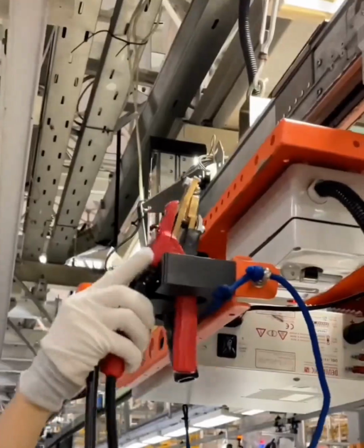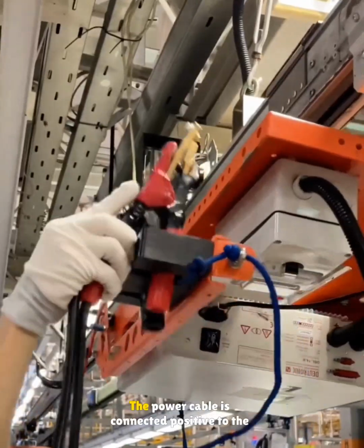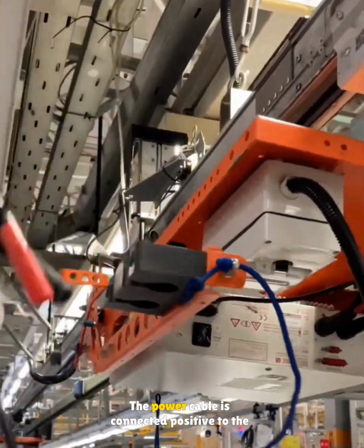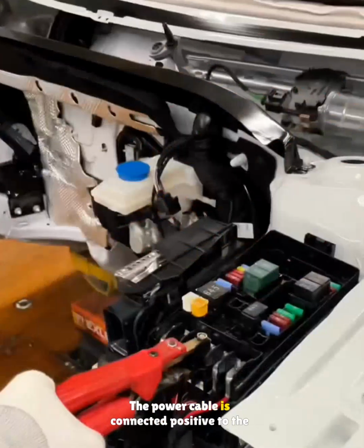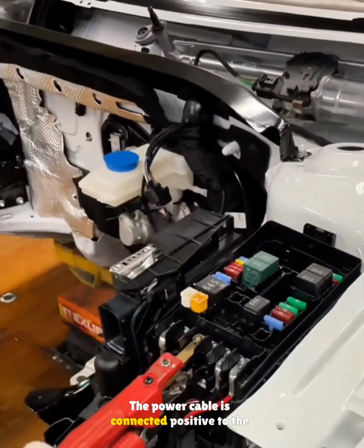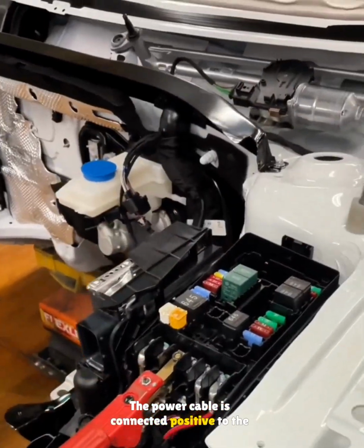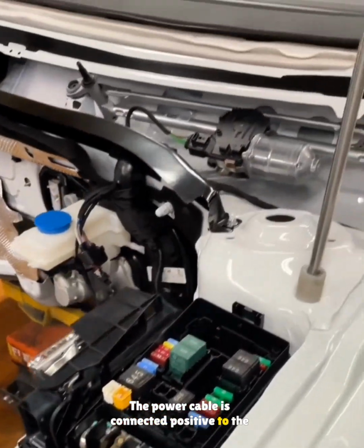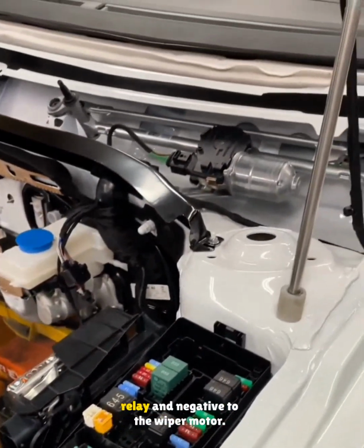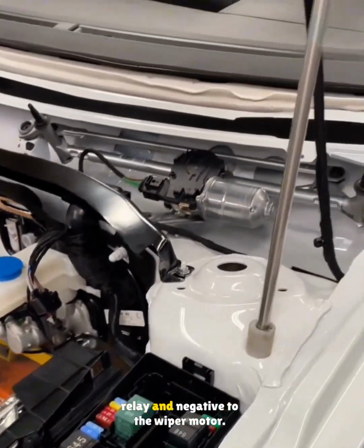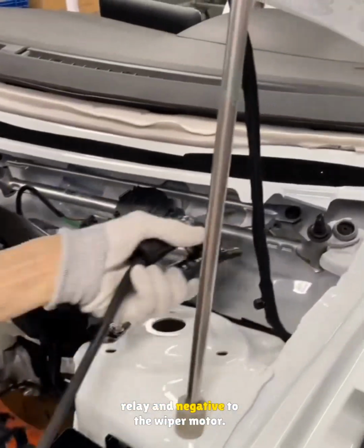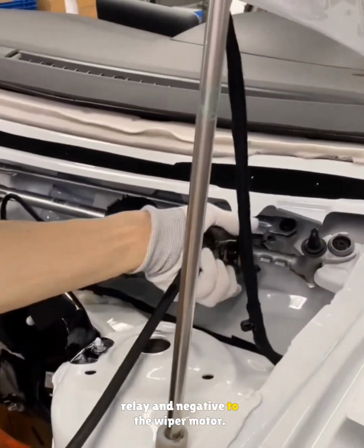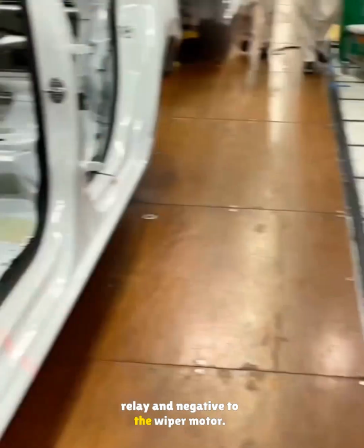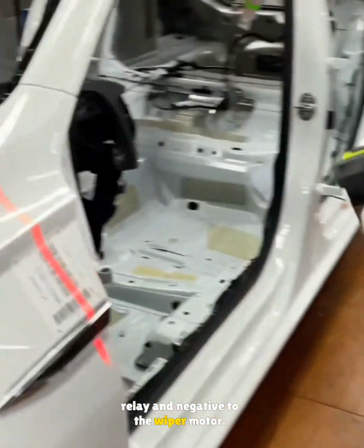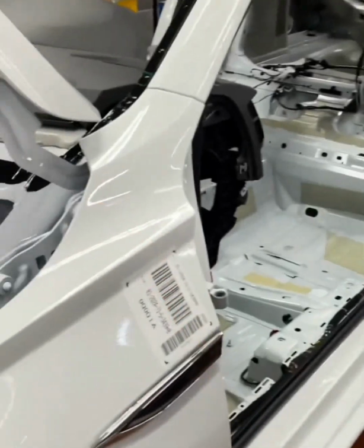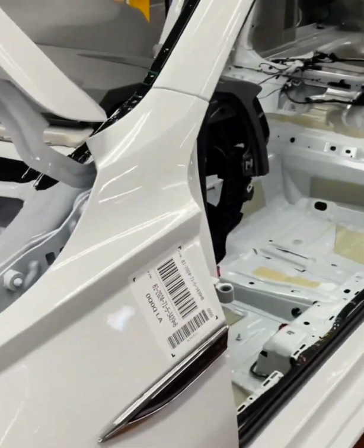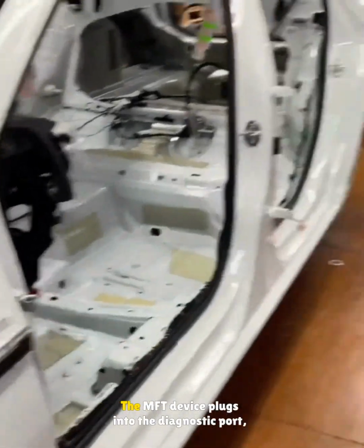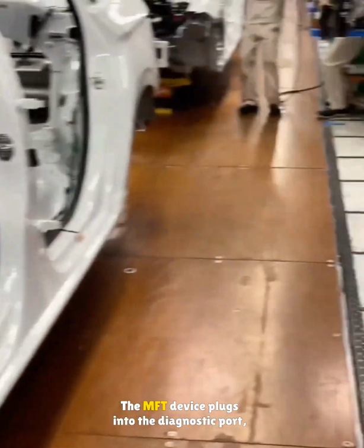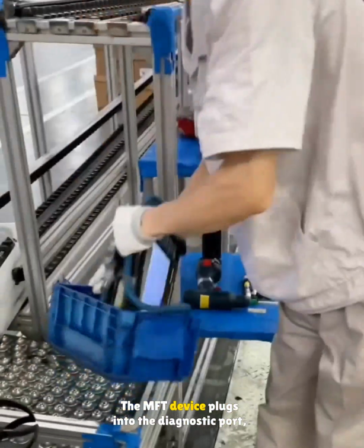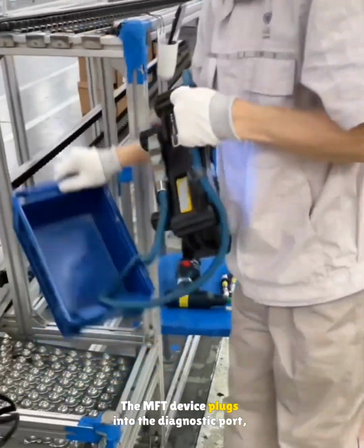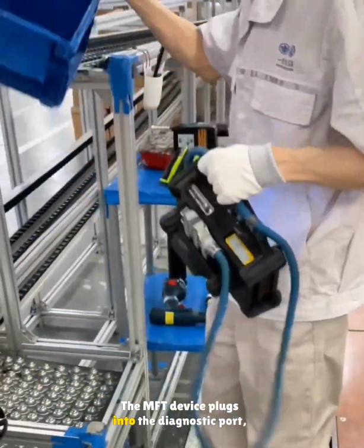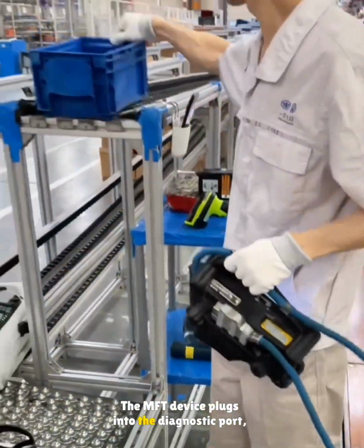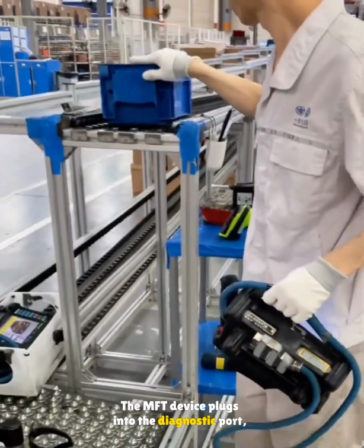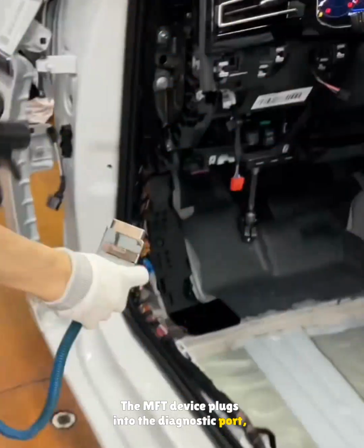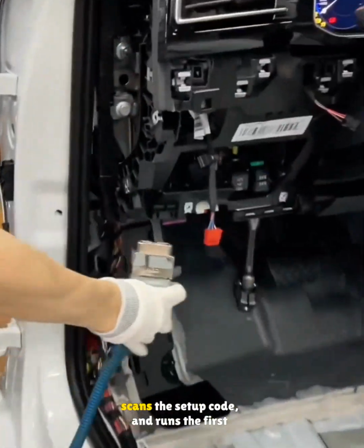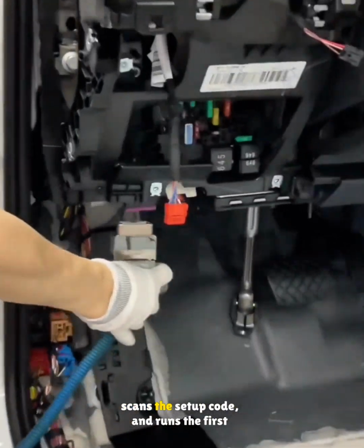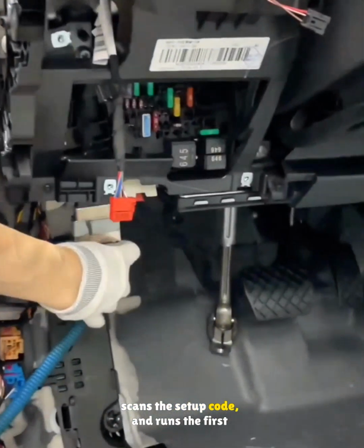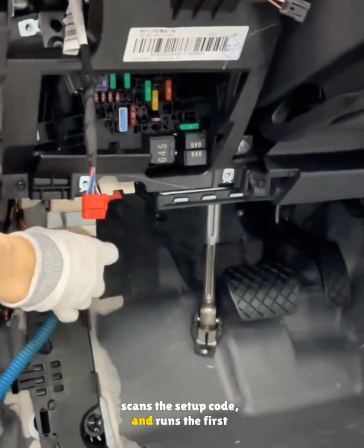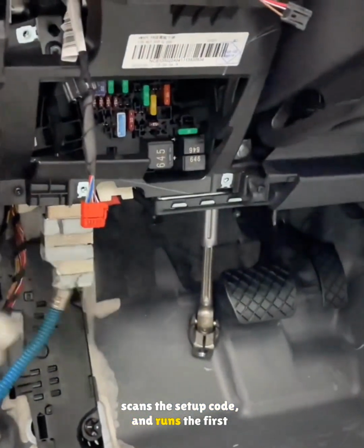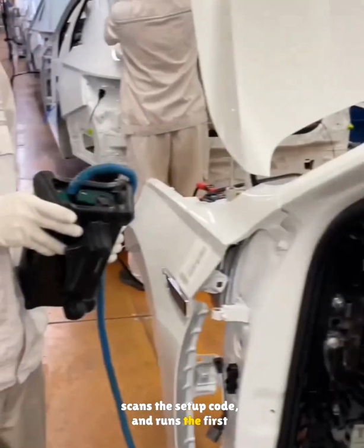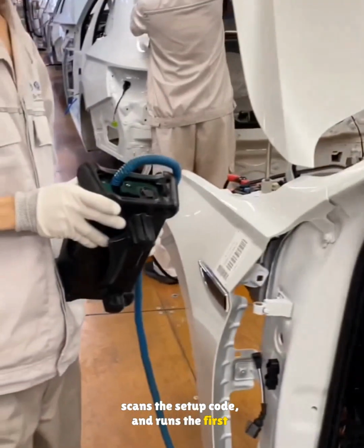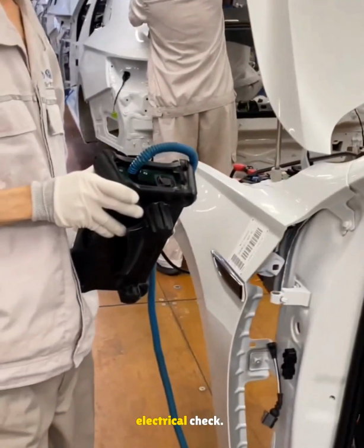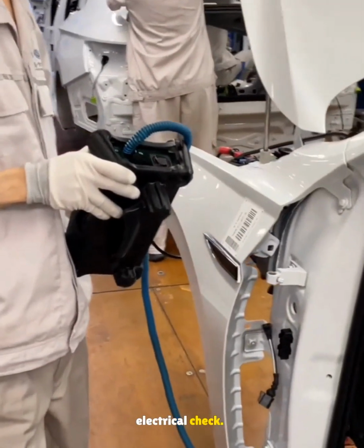The power cable is connected, positive to the relay and negative to the wiper motor. The MFT device plugs into the diagnostic port, scans the setup code, and runs the first electrical check.